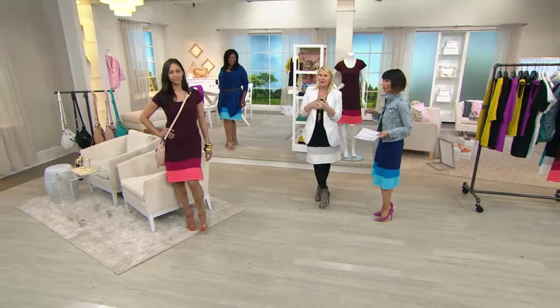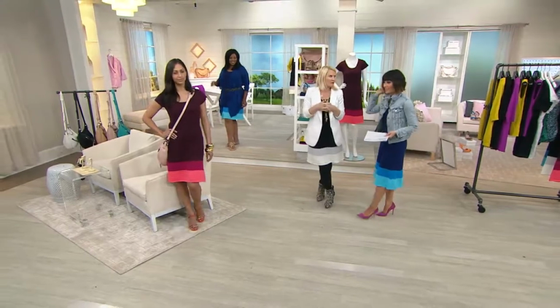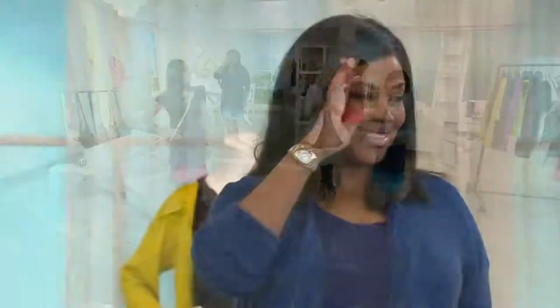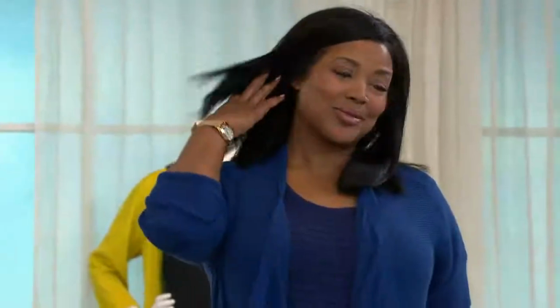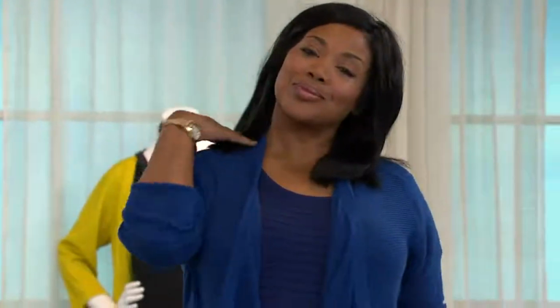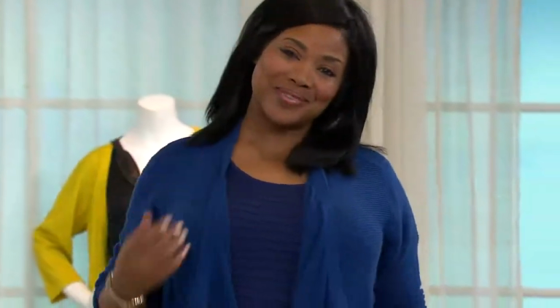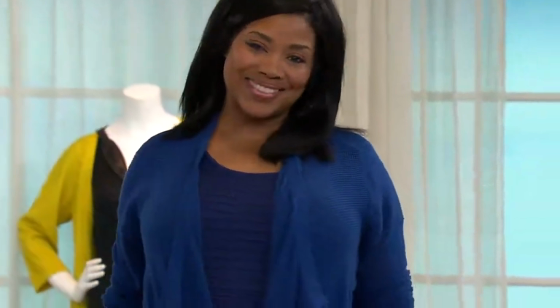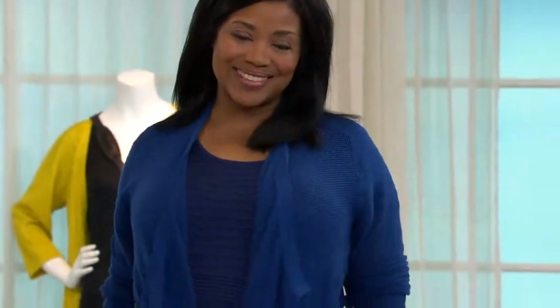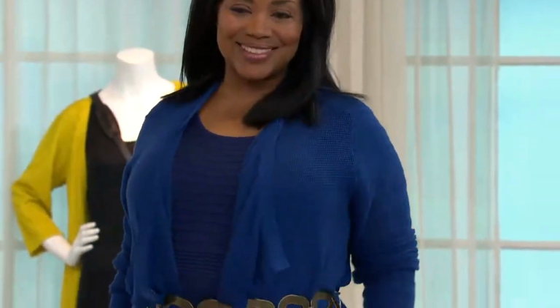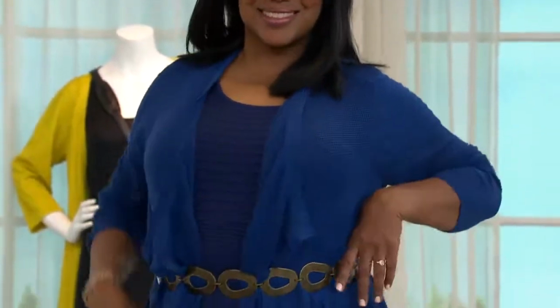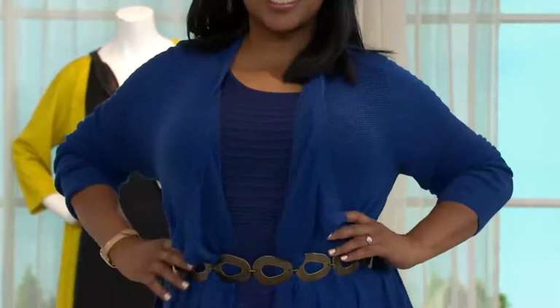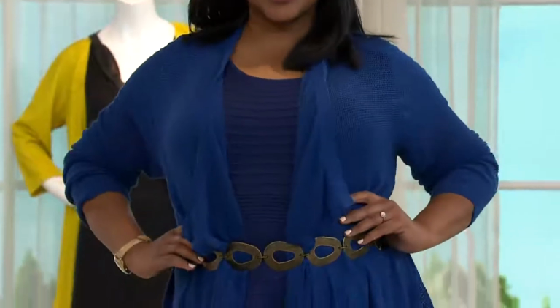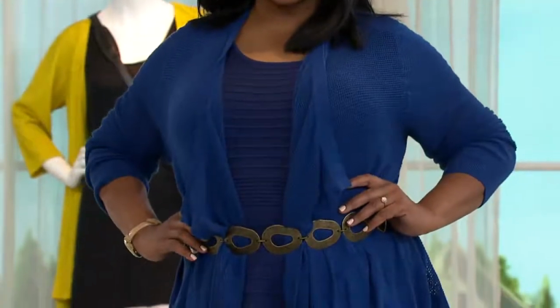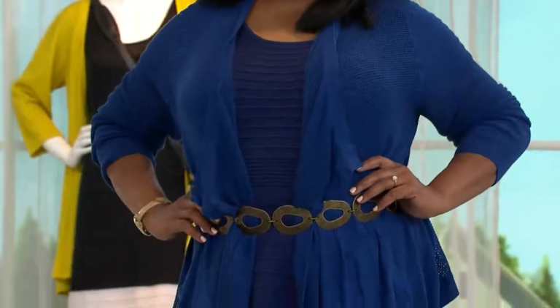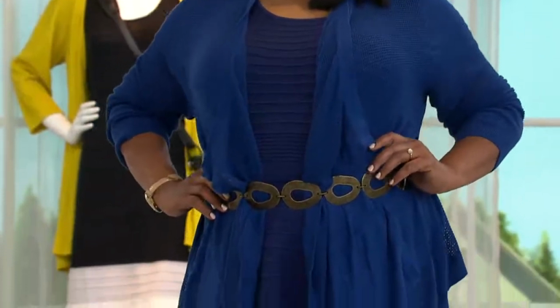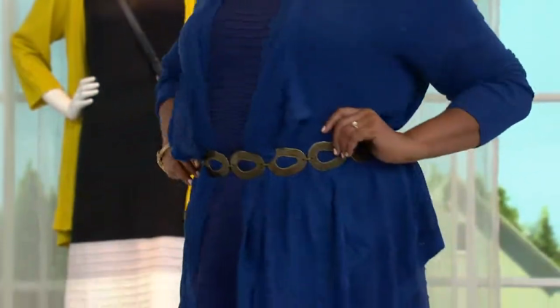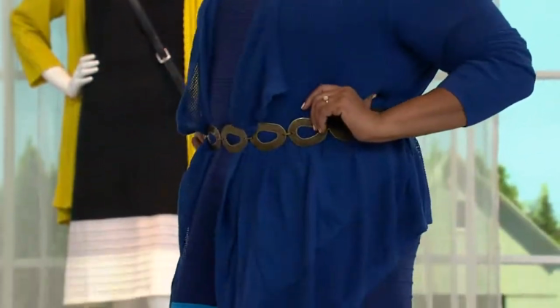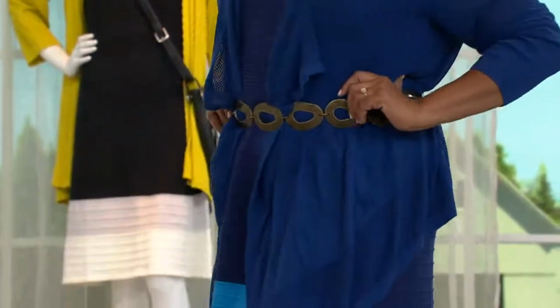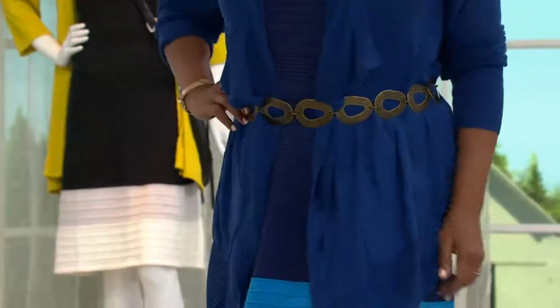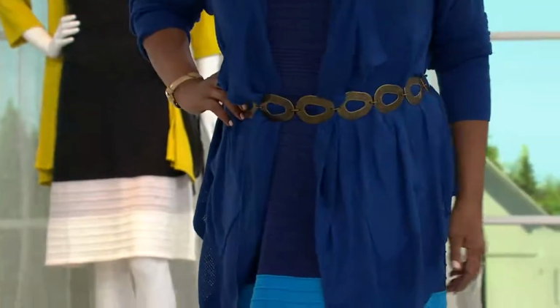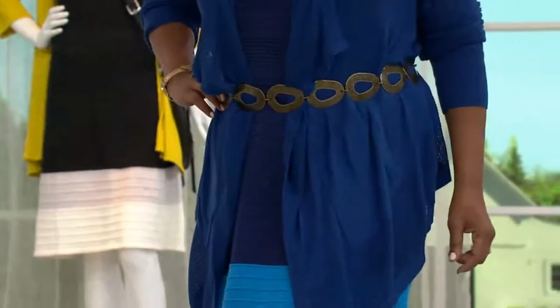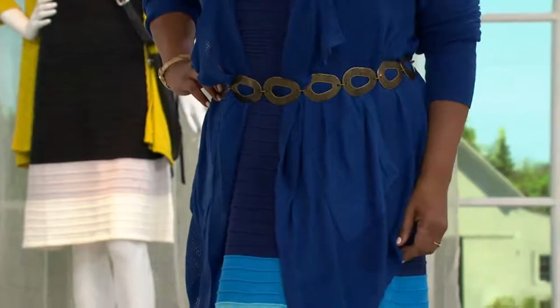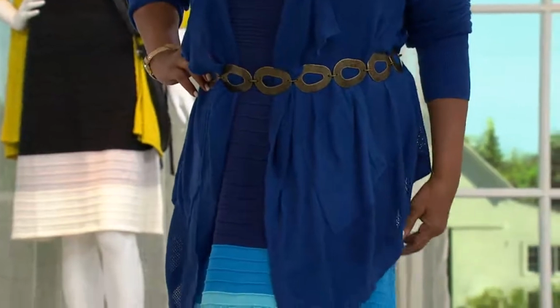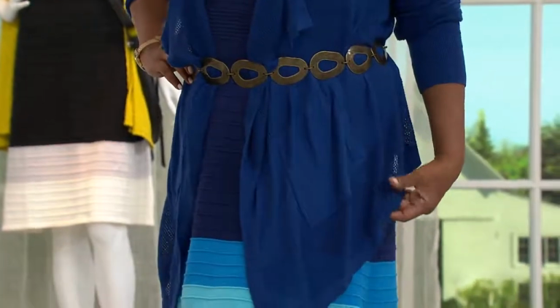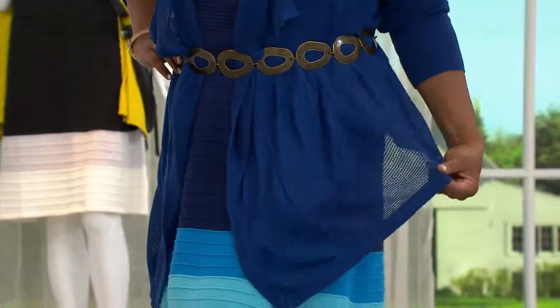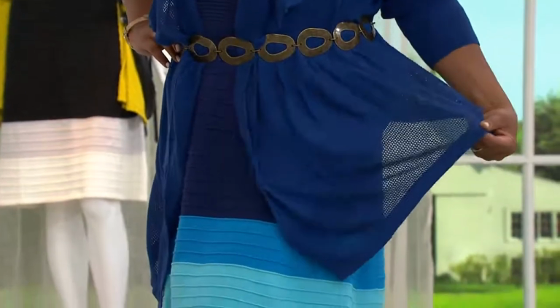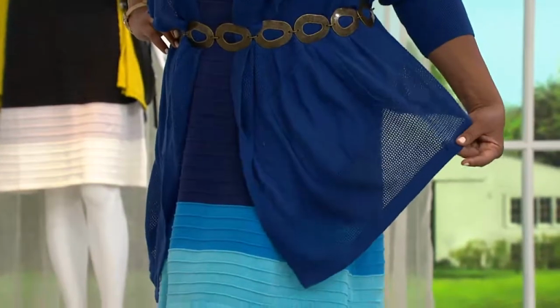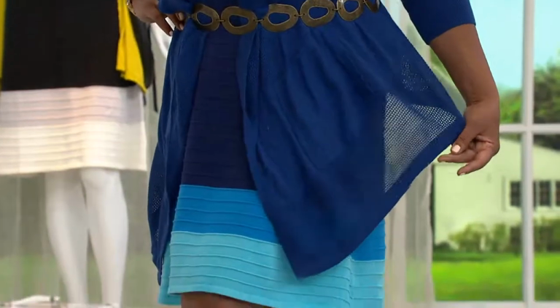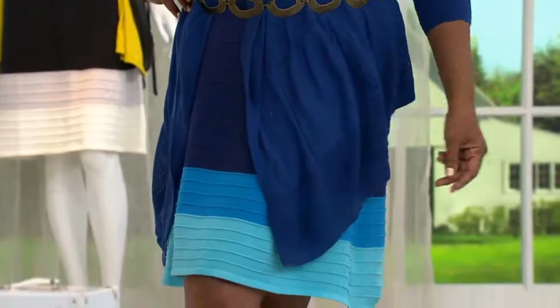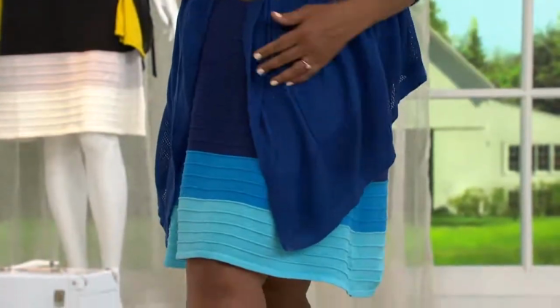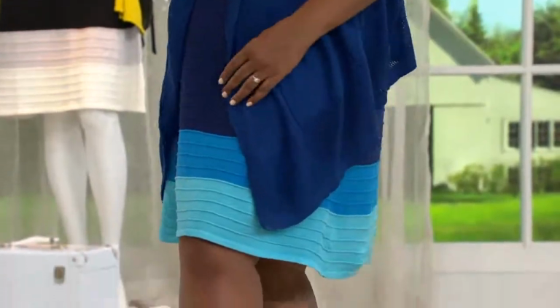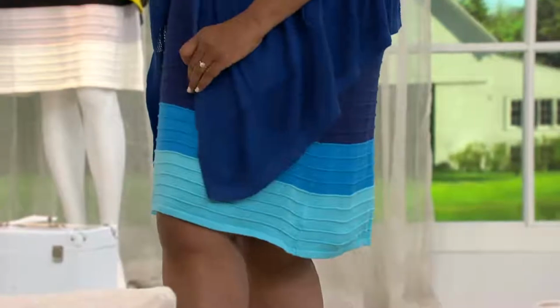Straw hat, big pair of glasses — maybe you're going to a summer garden party. Maybe you're going to a sports game and you just want to look really cute. How cute would this have been for the Derby on Saturday? It's too late to get it for Saturday, but this would have been a really cute Kentucky Derby dress.